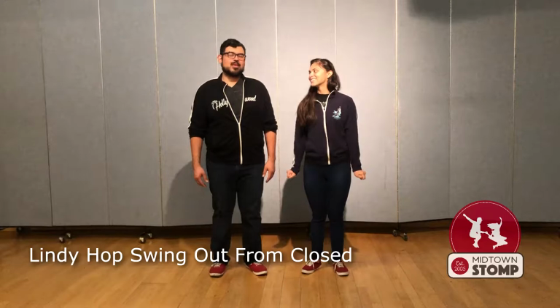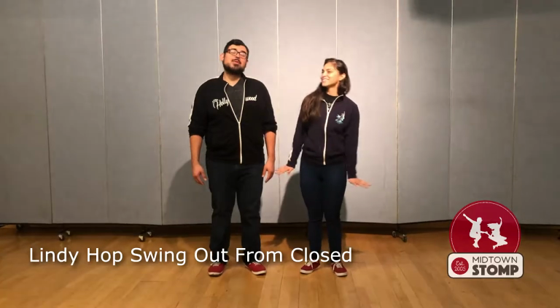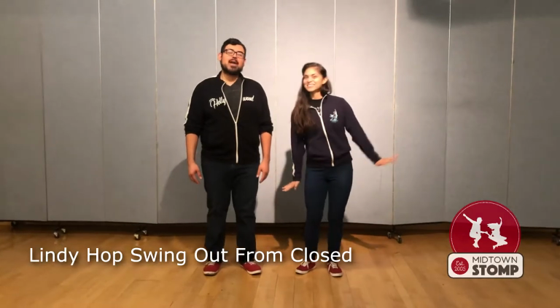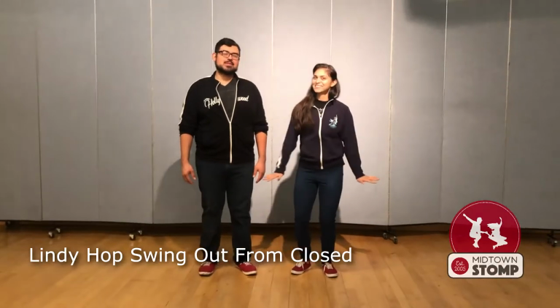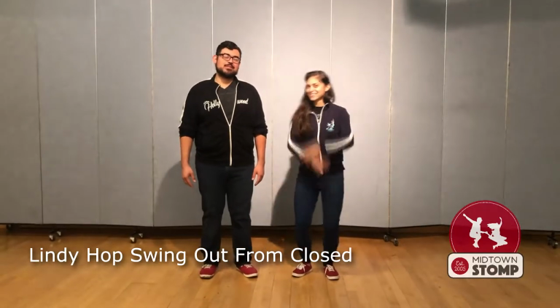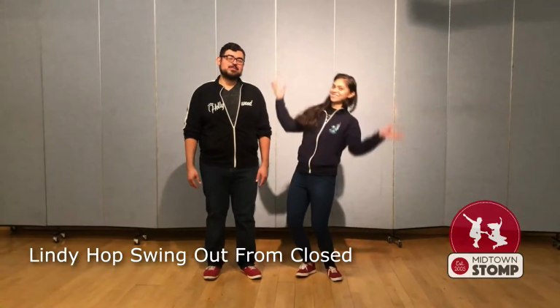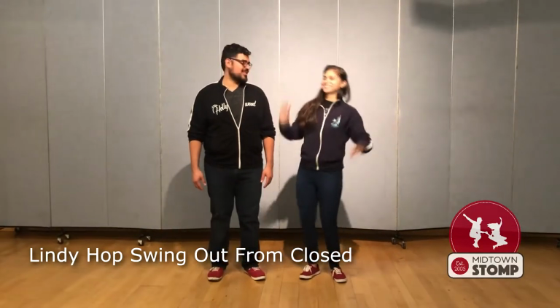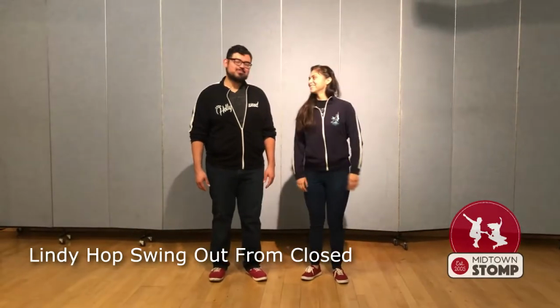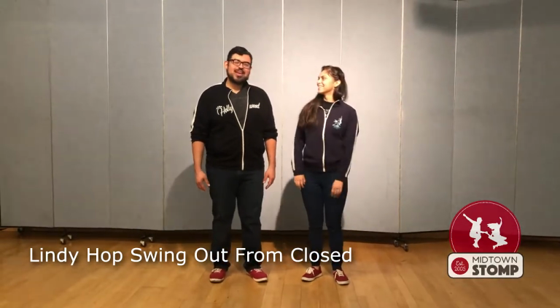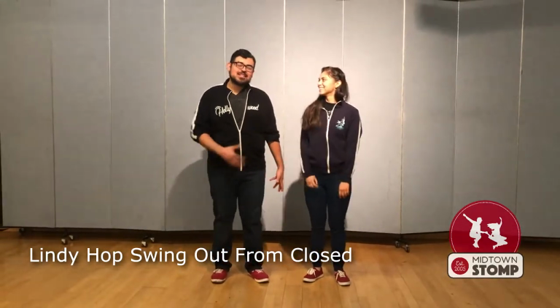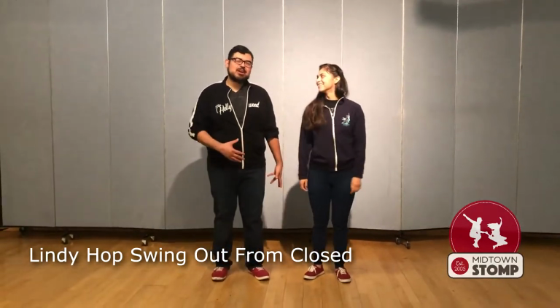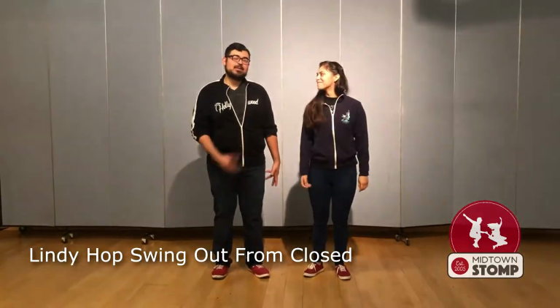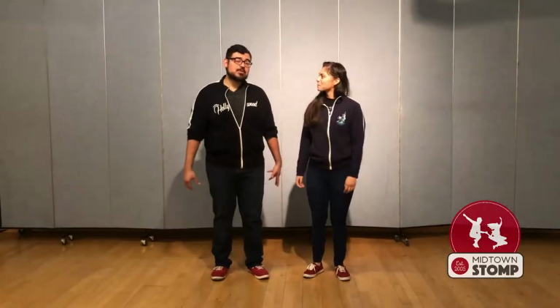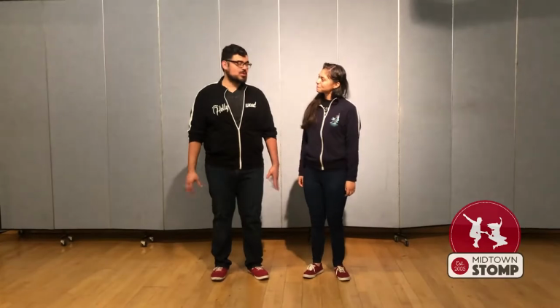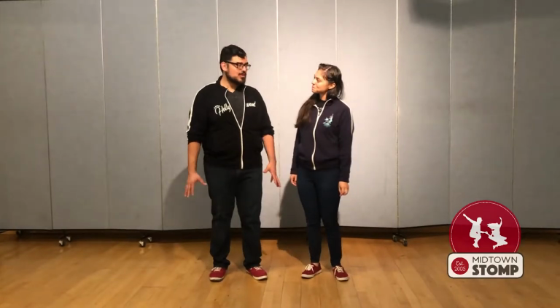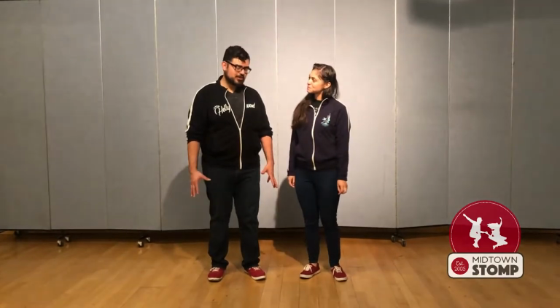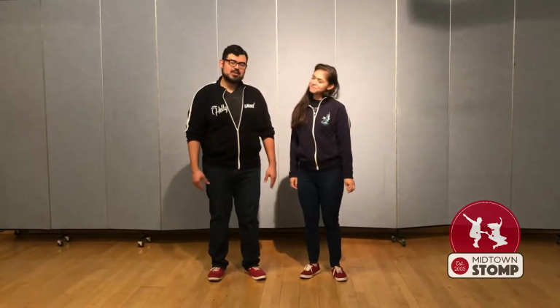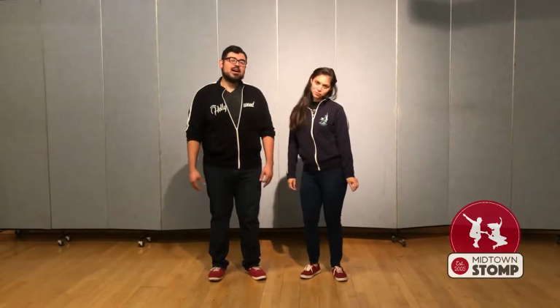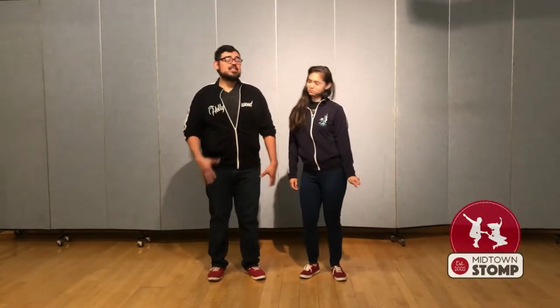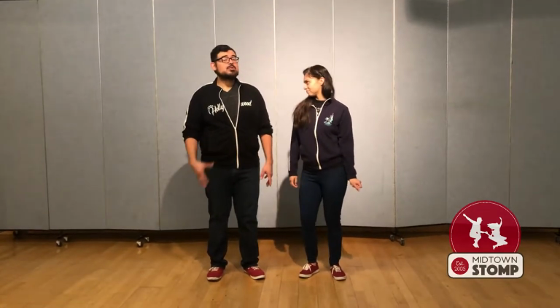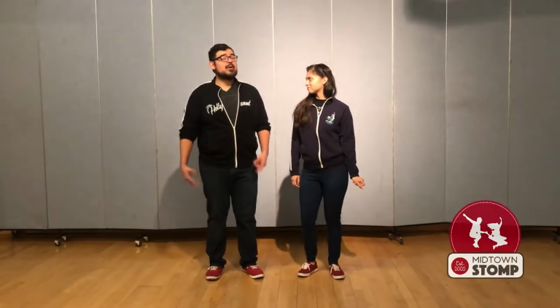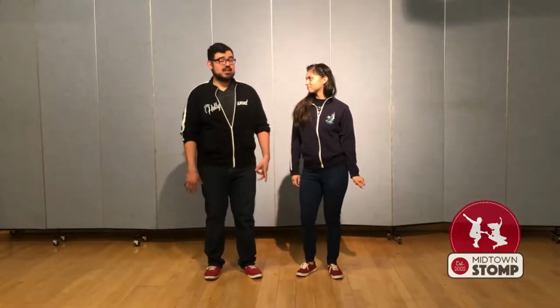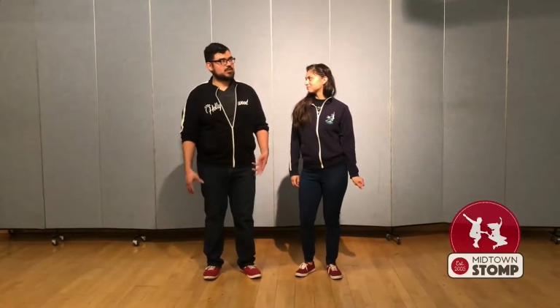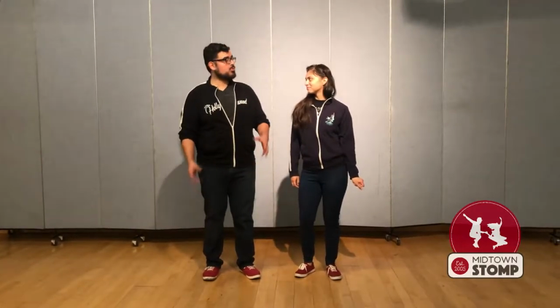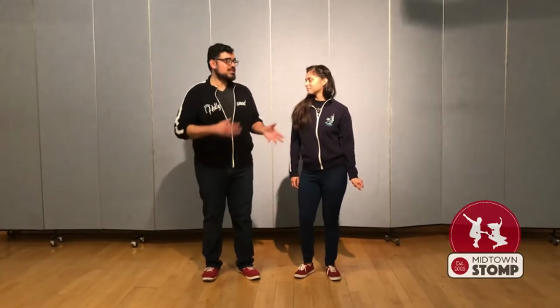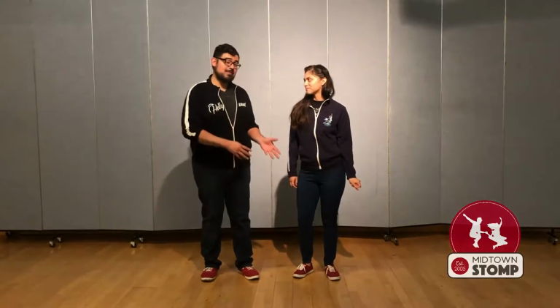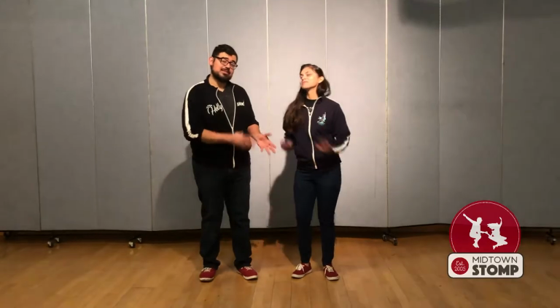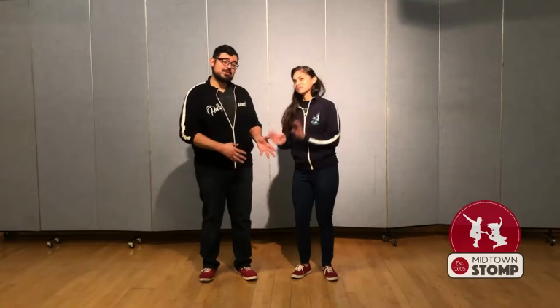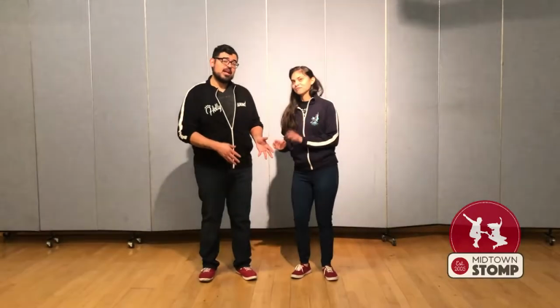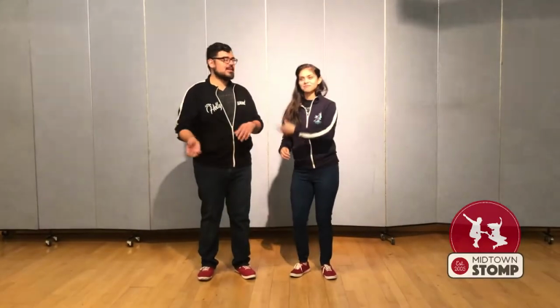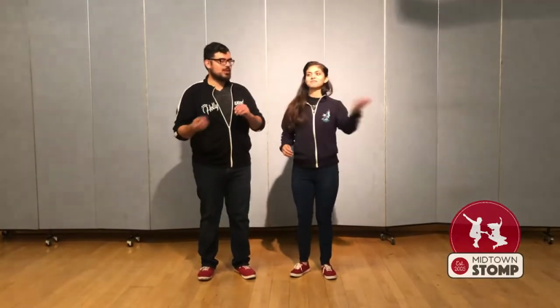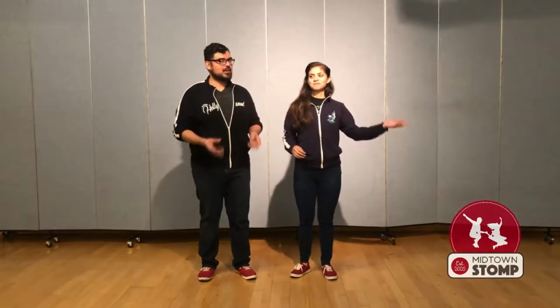Hello, welcome back. This is Francis and Felicia from Midtown Stump. In the last video, we talked about linear circles, which aren't really circular. In this video, we're talking about send outs, which are pretty much the same as the linear circle, except we're letting go.